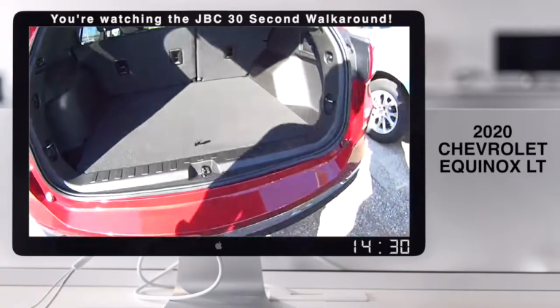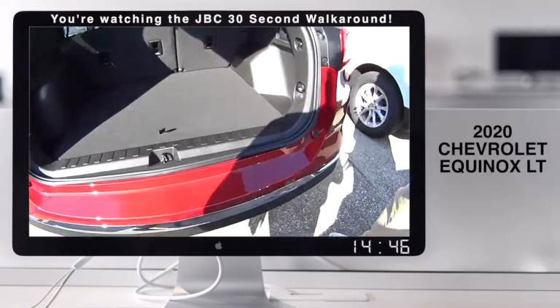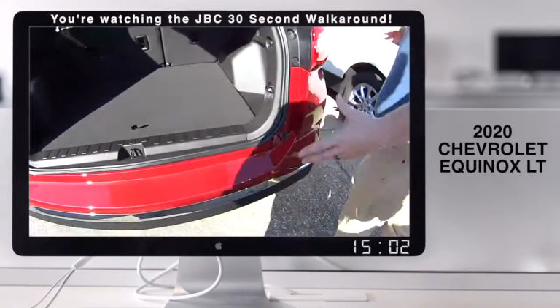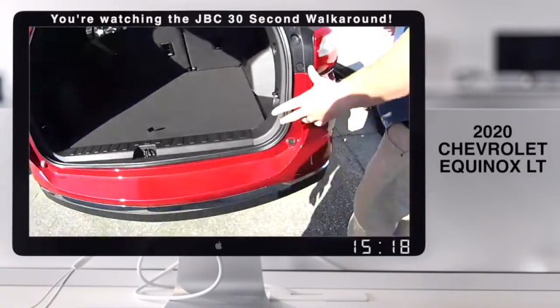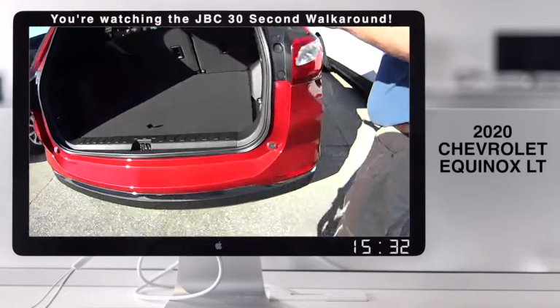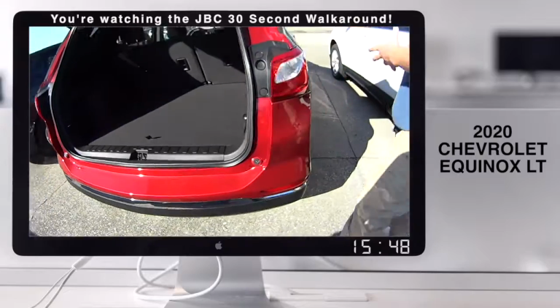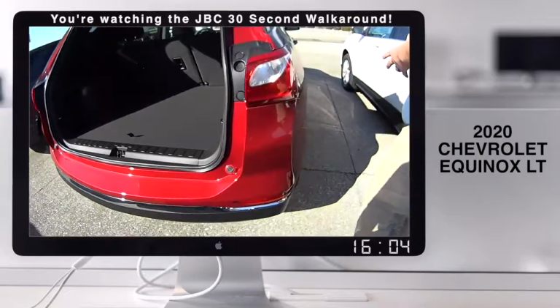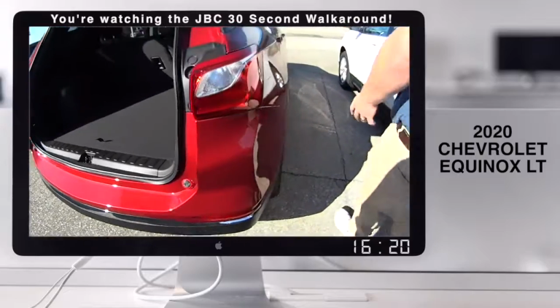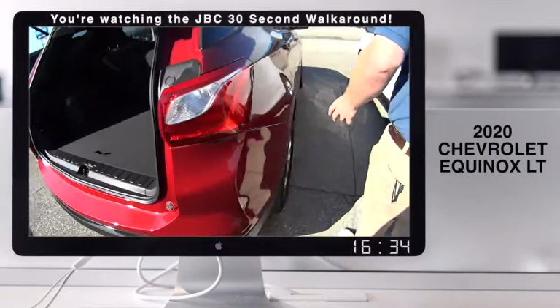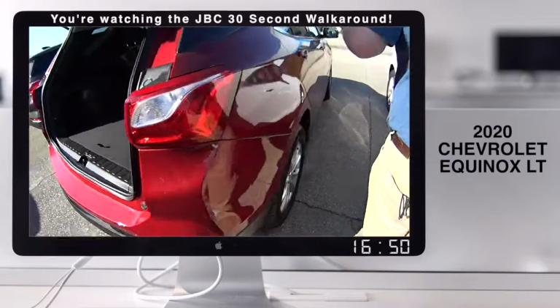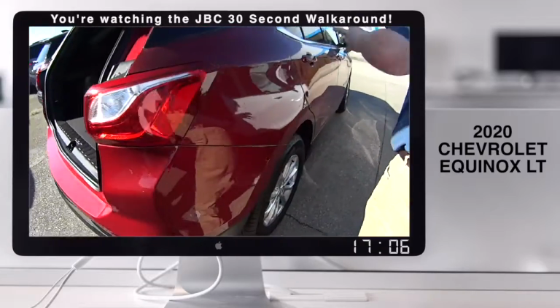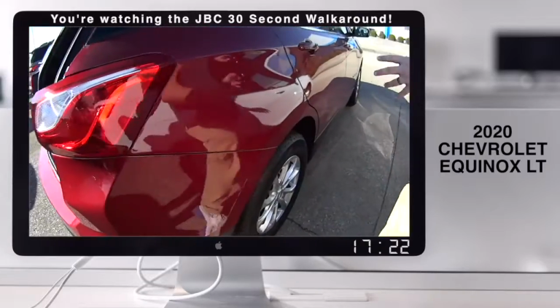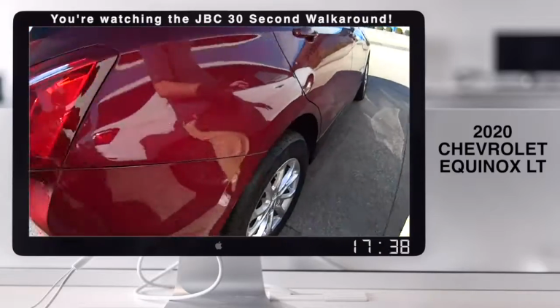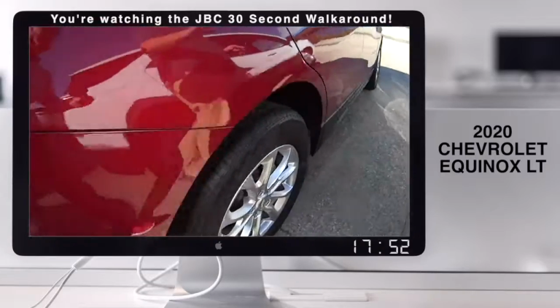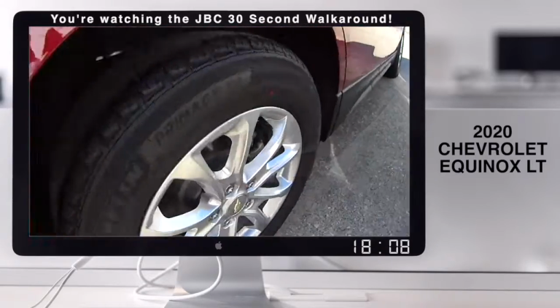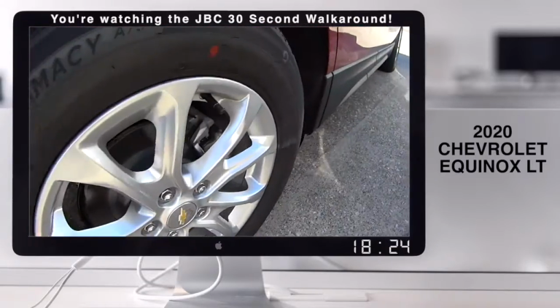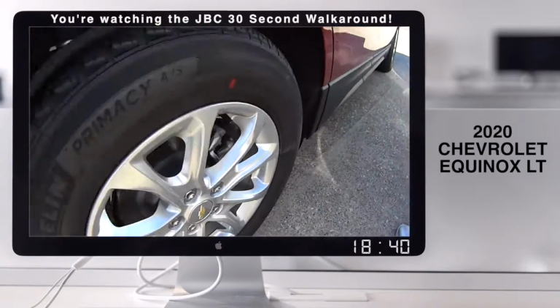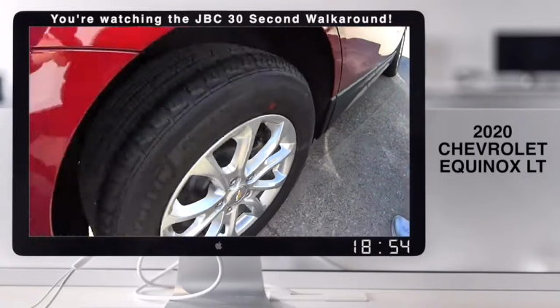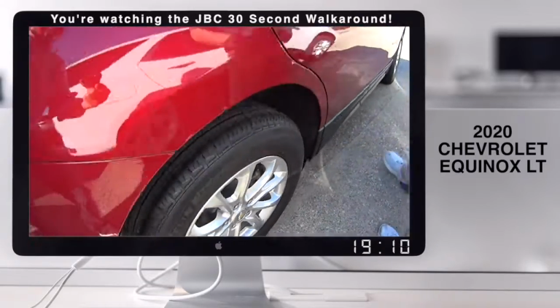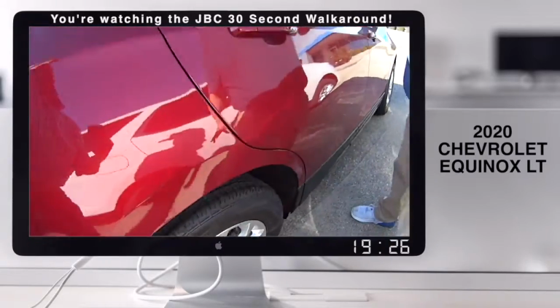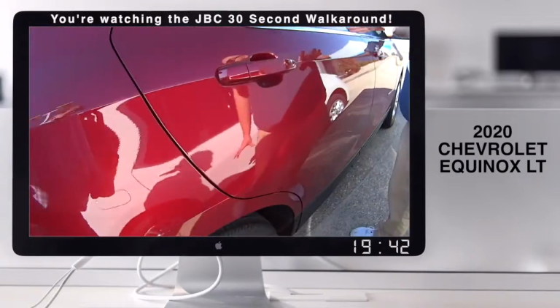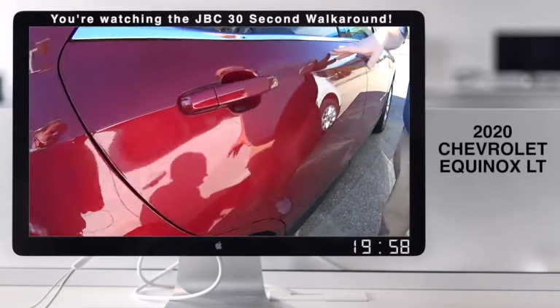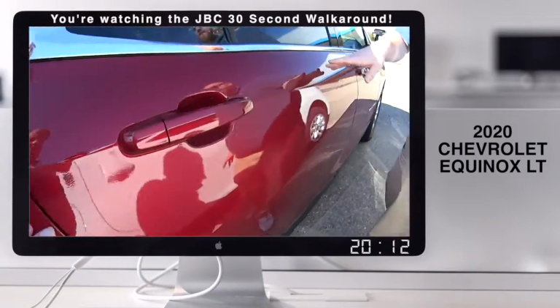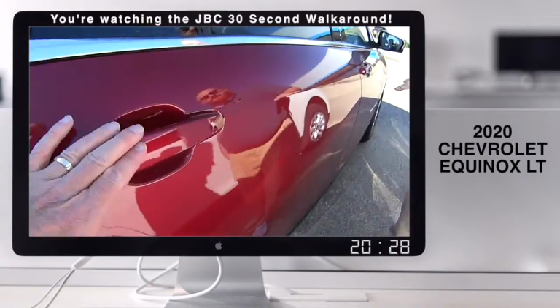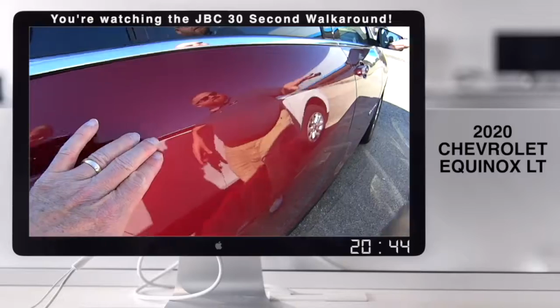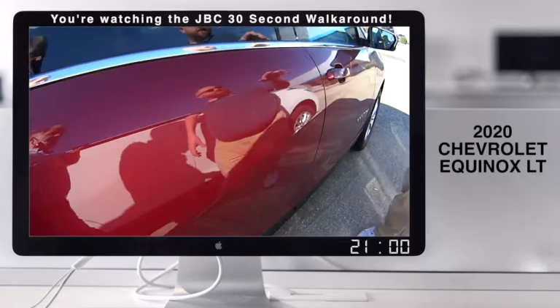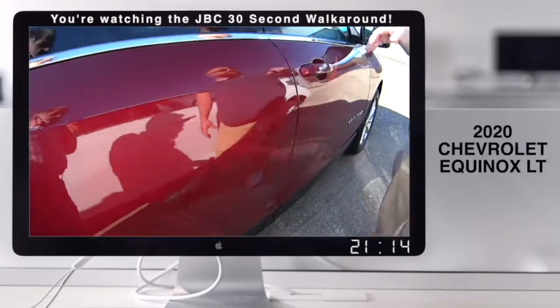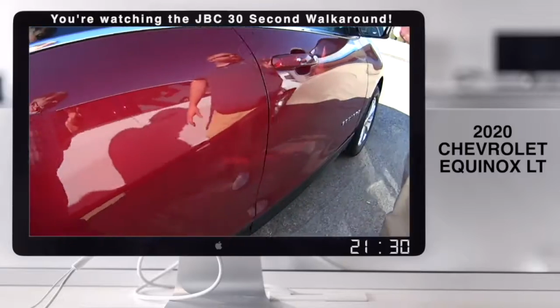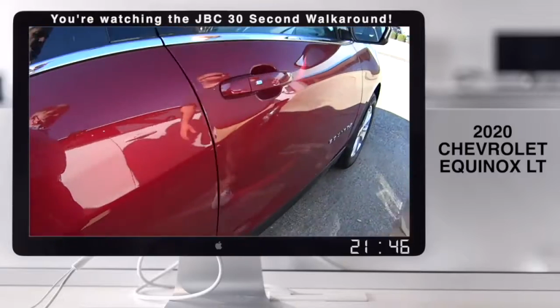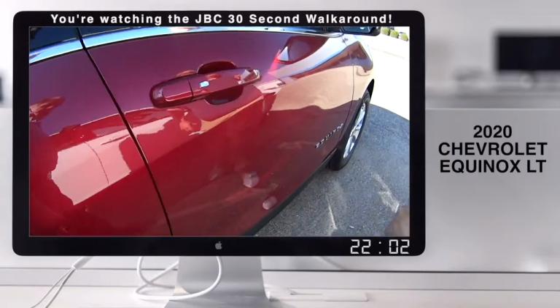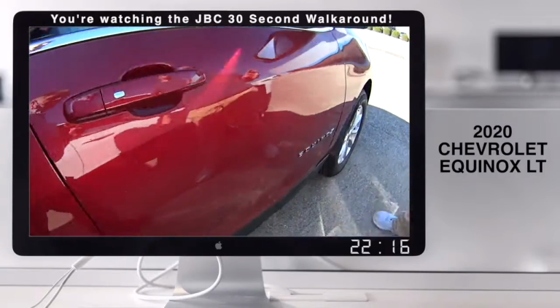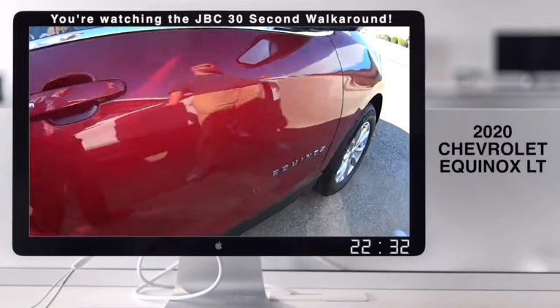This is a 2020 Equinox L2. Very safe. Nice wheels. Cajun Red — one of my favorite colors. It's a pretty color. It's a gorgeous, gorgeous Equinox.